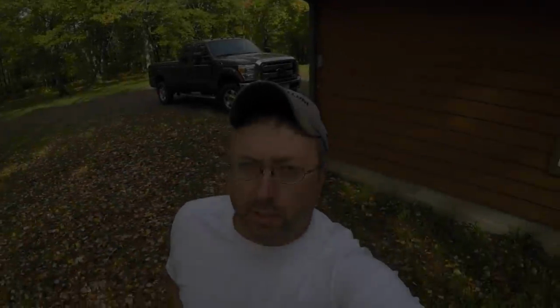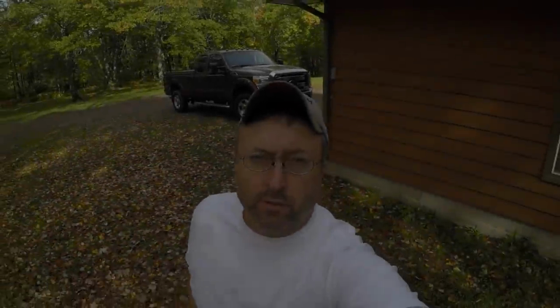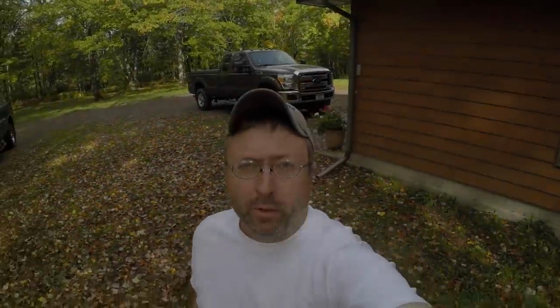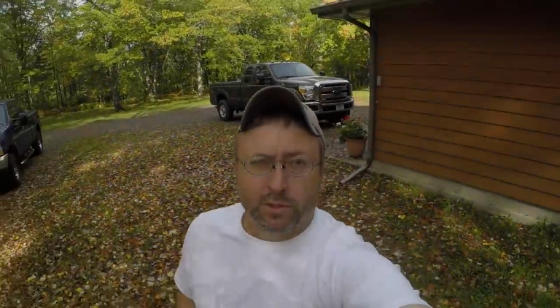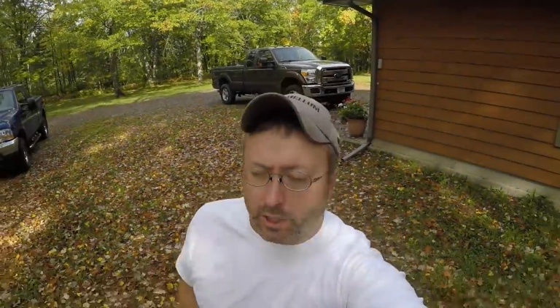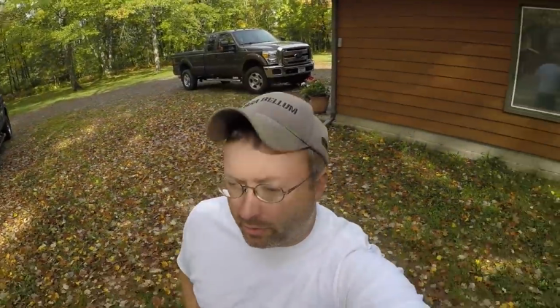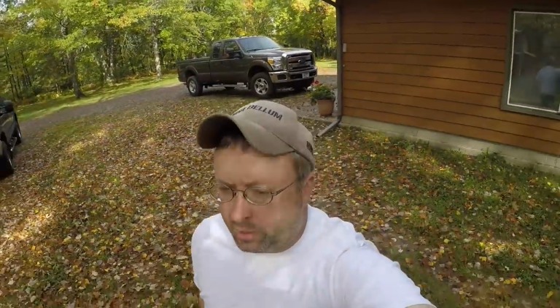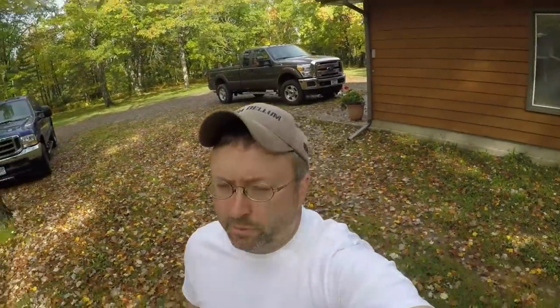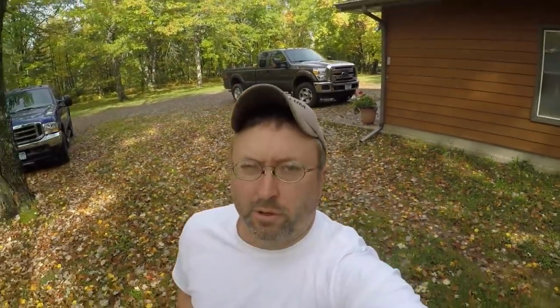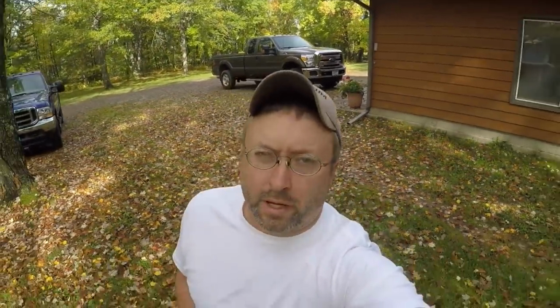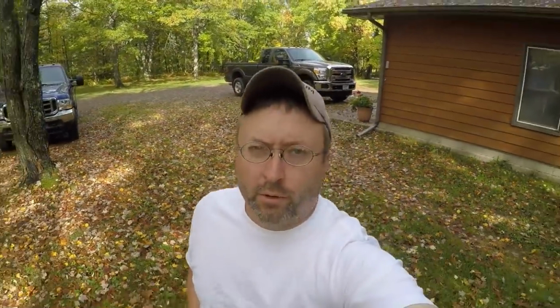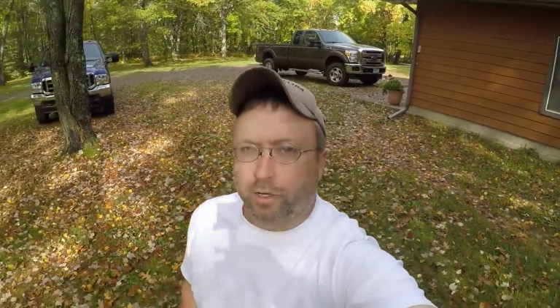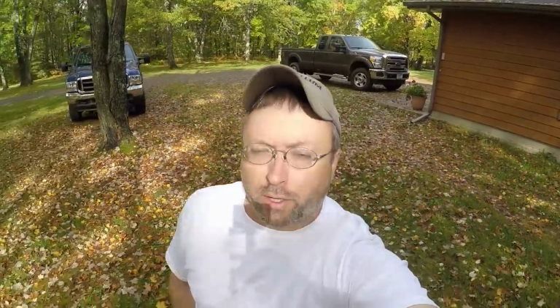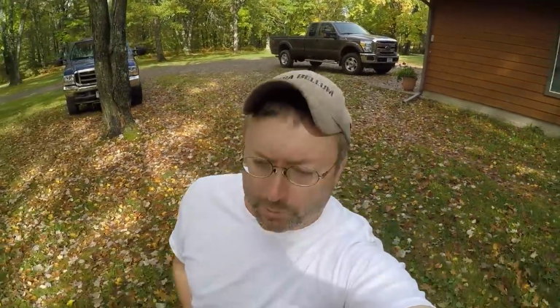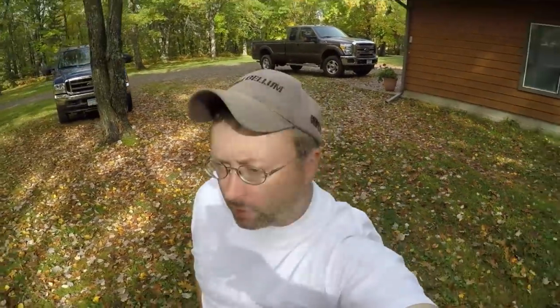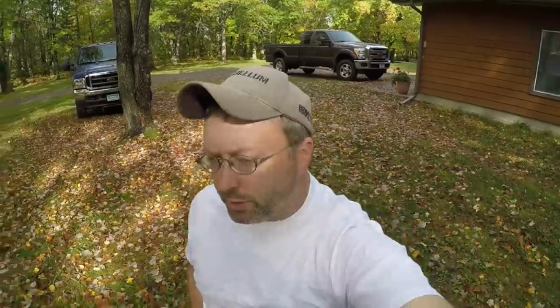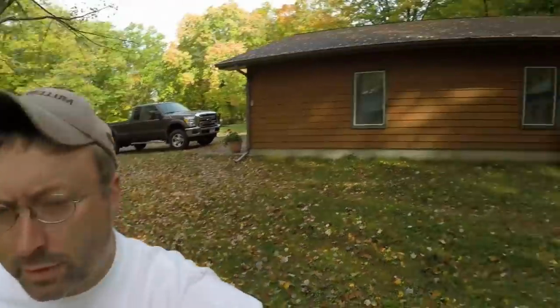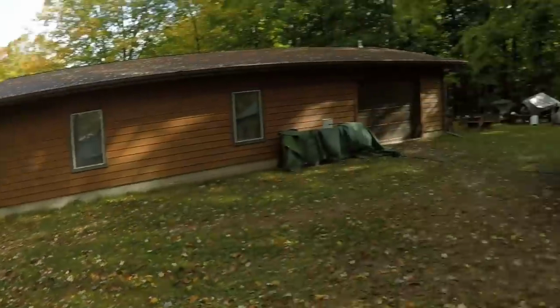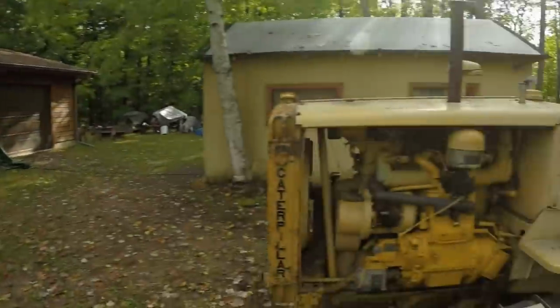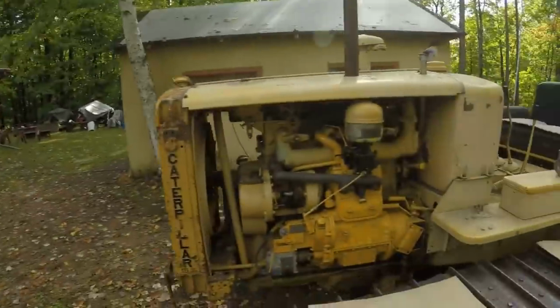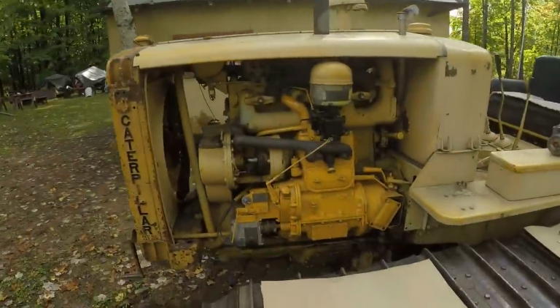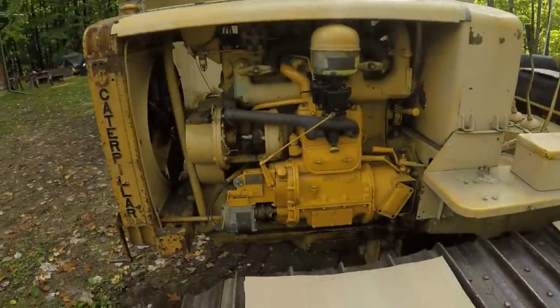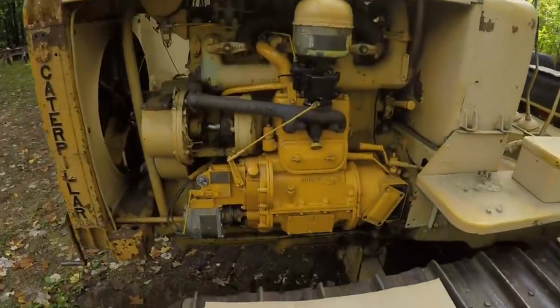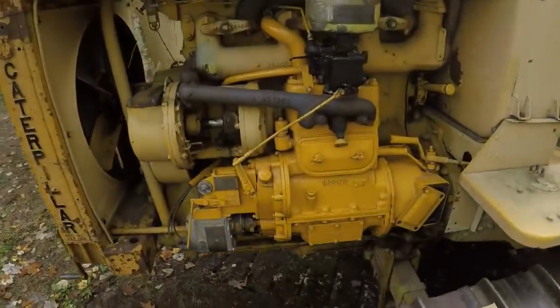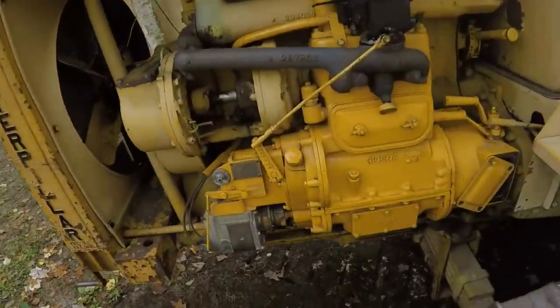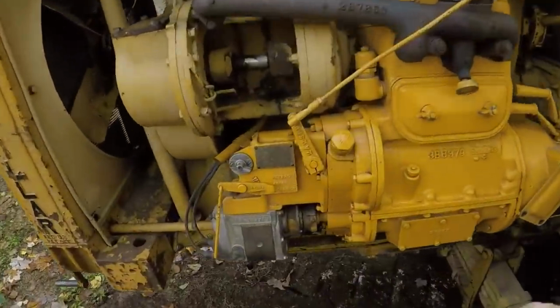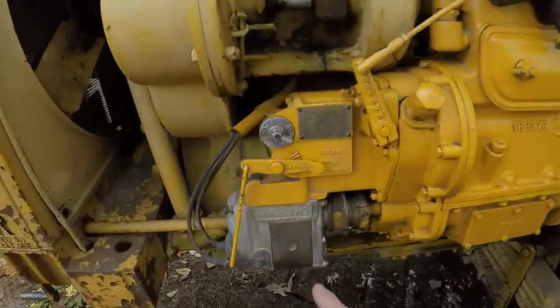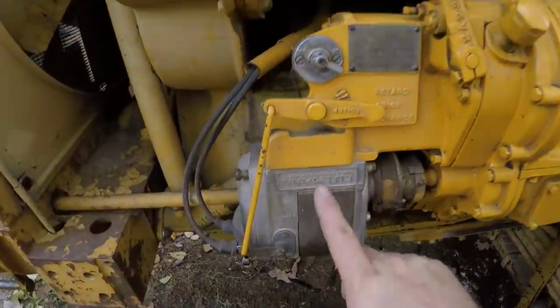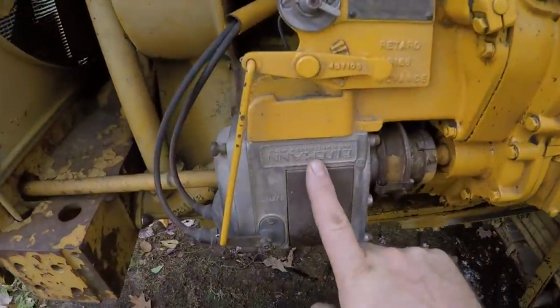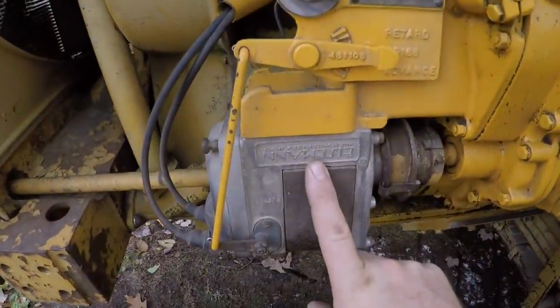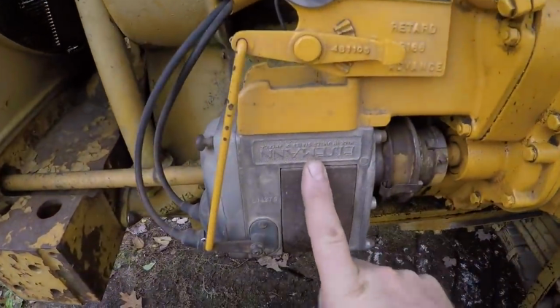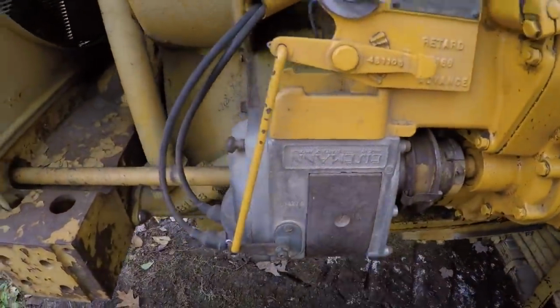Hello everybody, welcome to the channel. I'm doing a little bit of magneto work on the Caterpillar RD6 today, namely the old Eisemann mag down here.